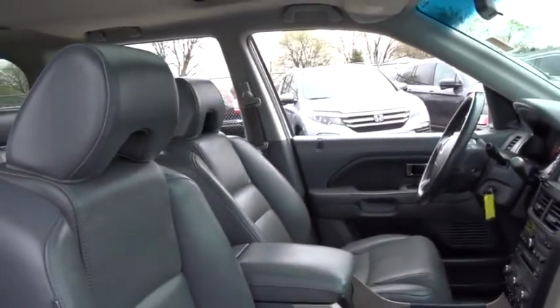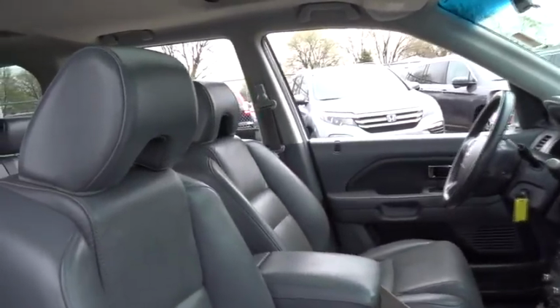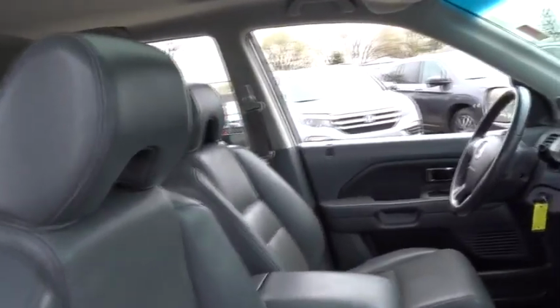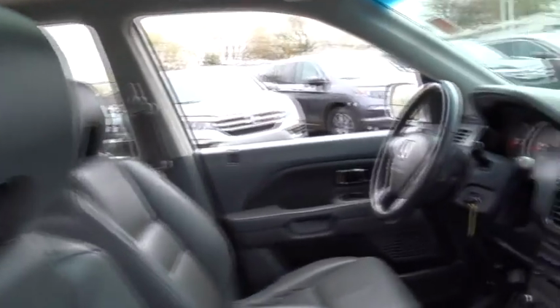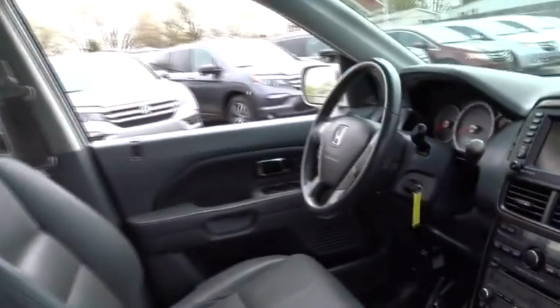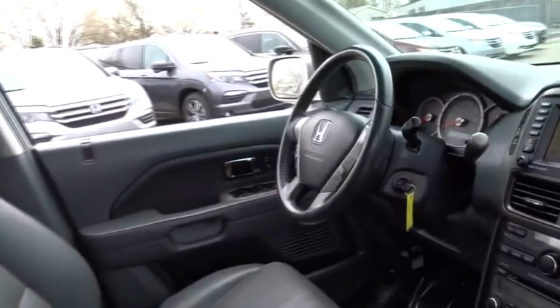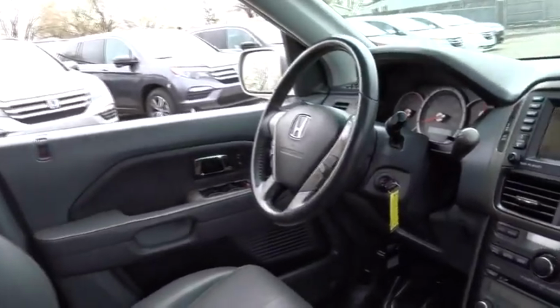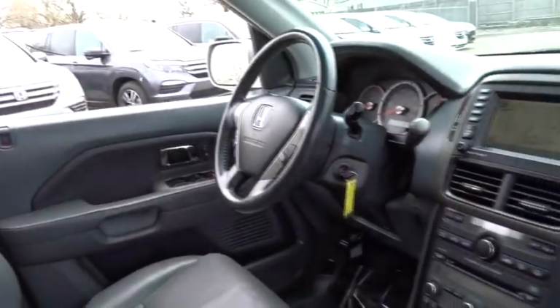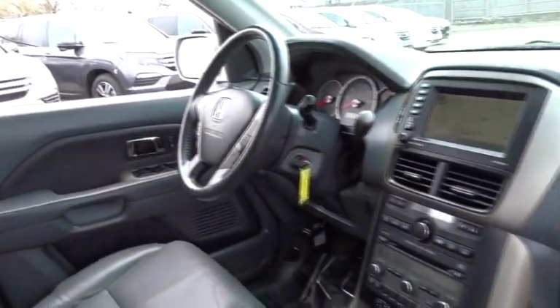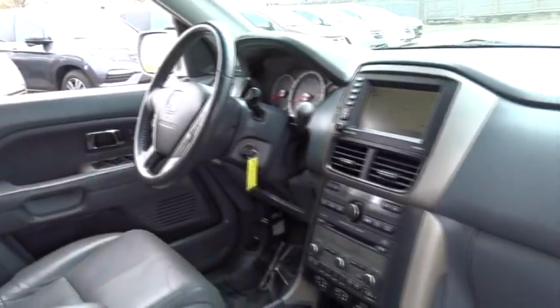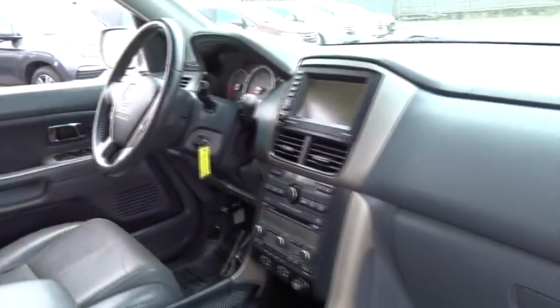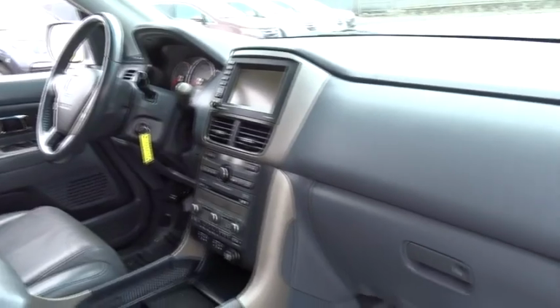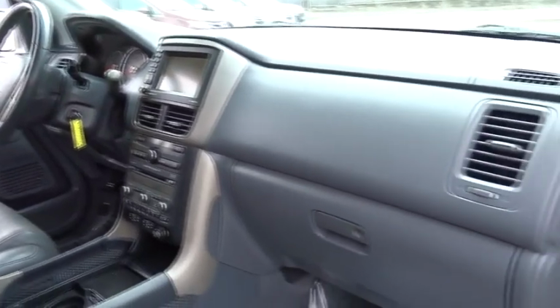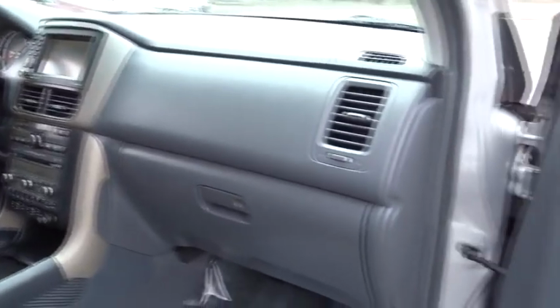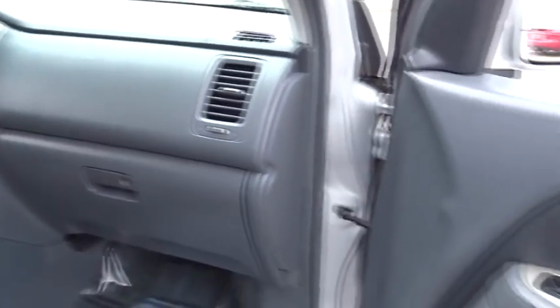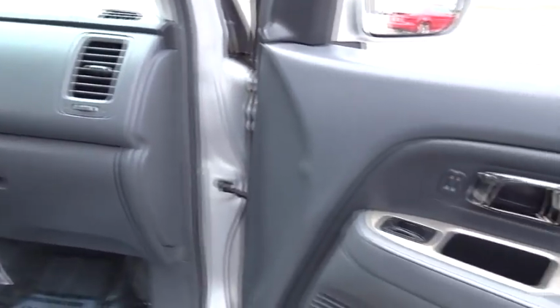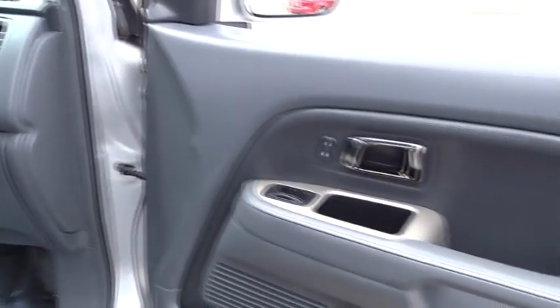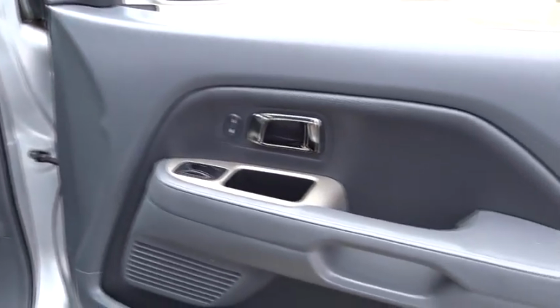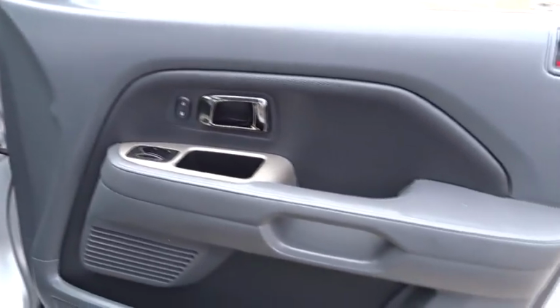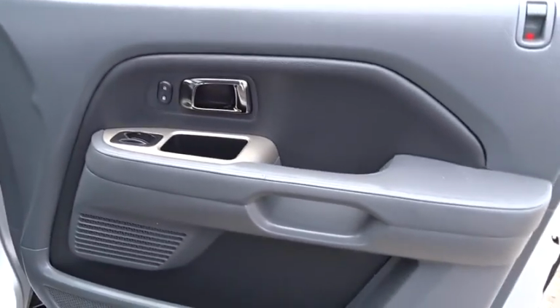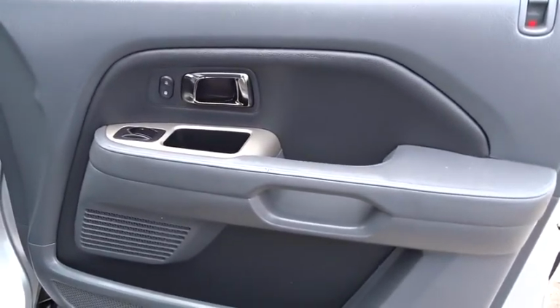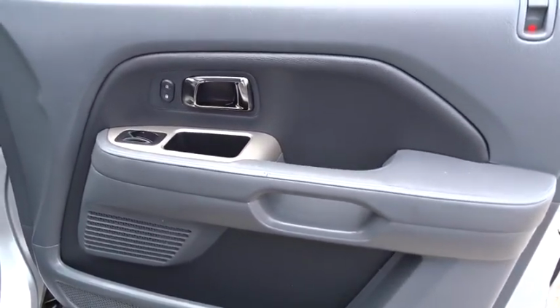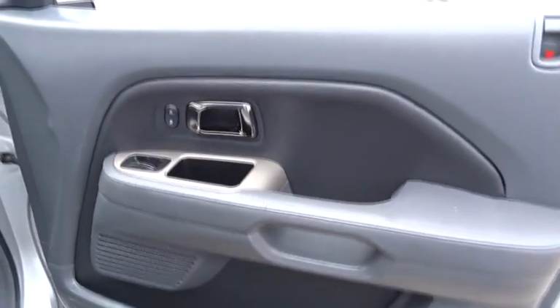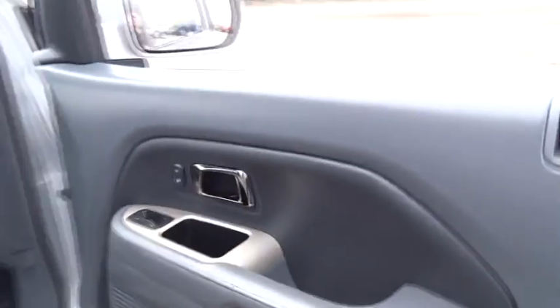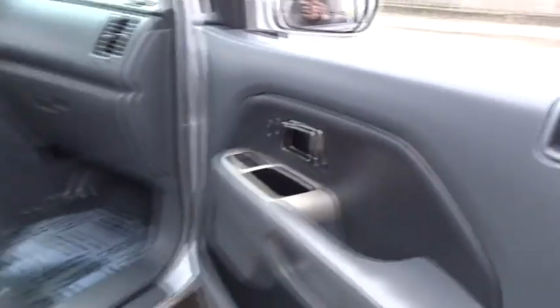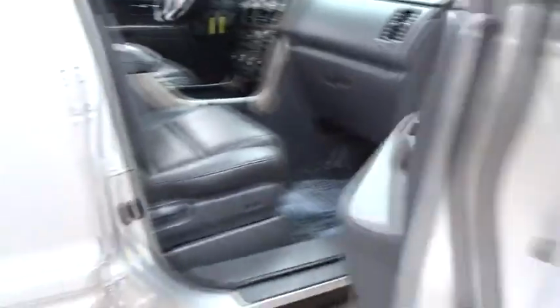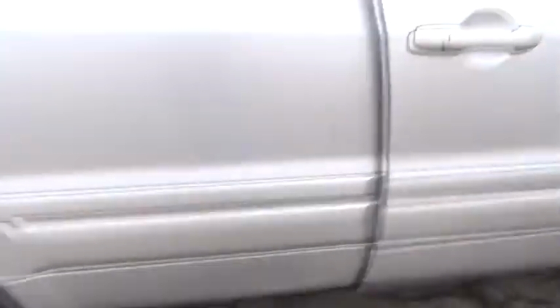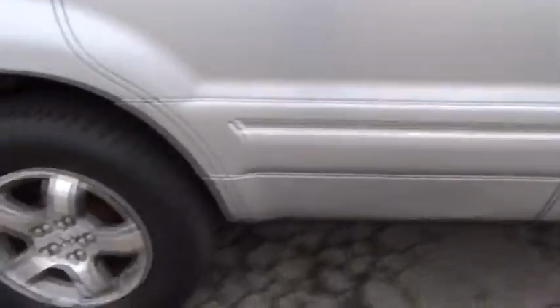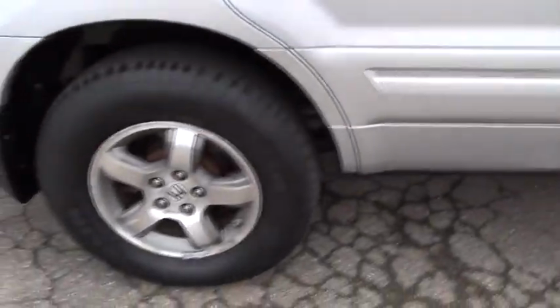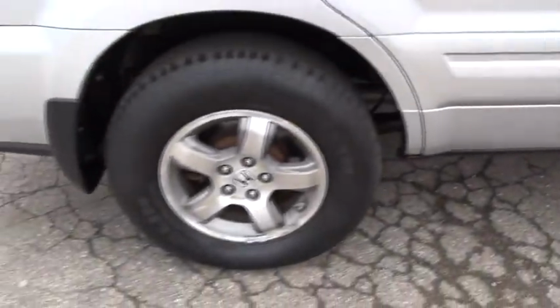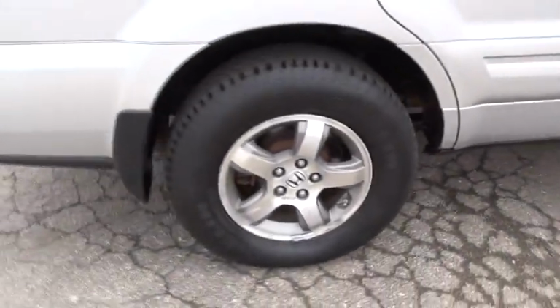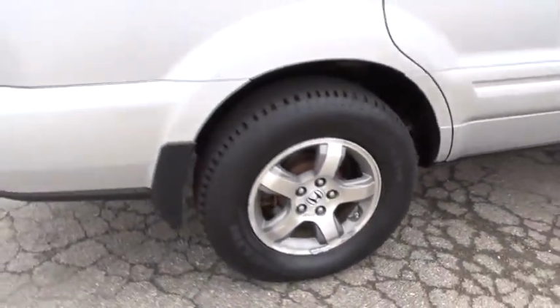CD changer. Backup camera. Keyless entry. Anti-lock braking system. Traction control. Steering wheel audio controls. Stability control. Navigation system. Moonroof. Adjustable steering wheel.